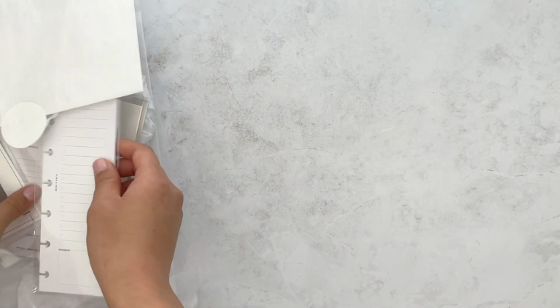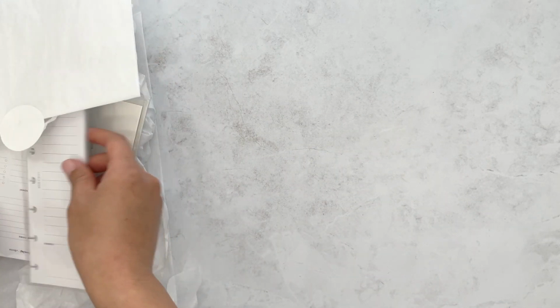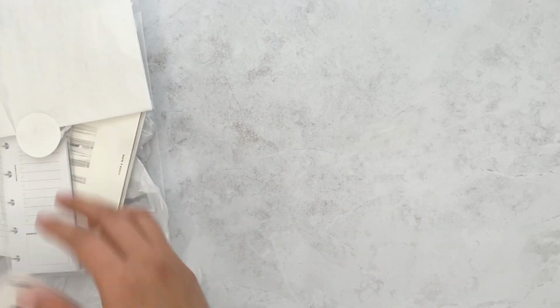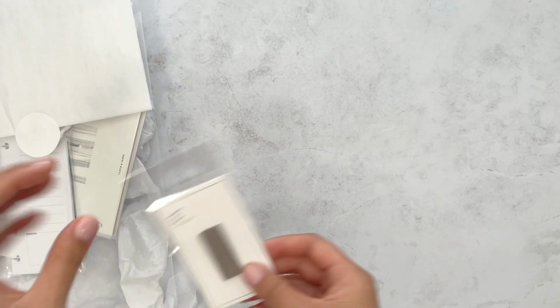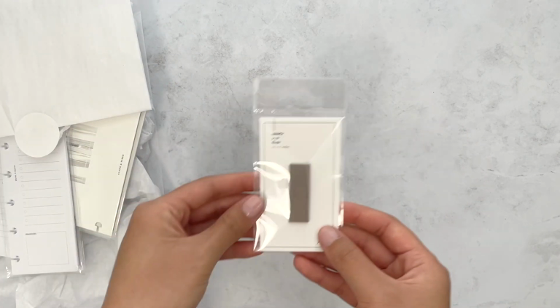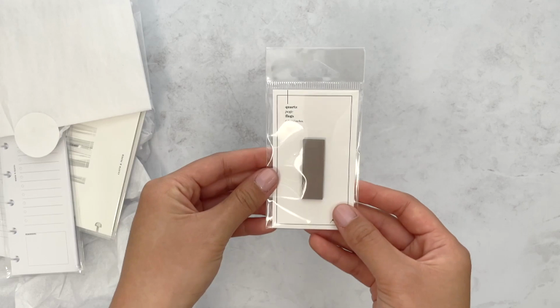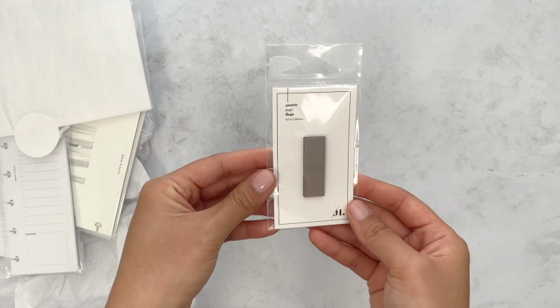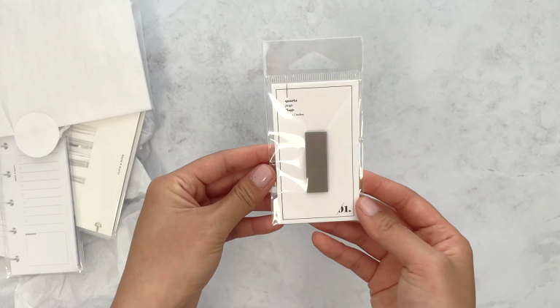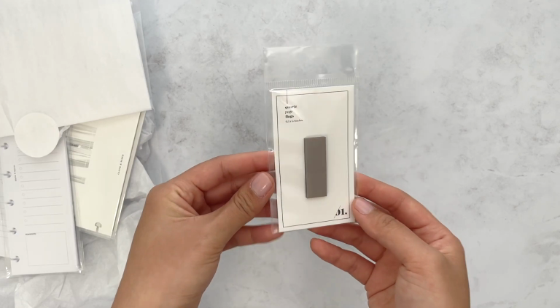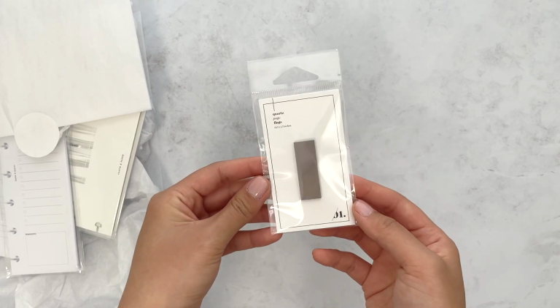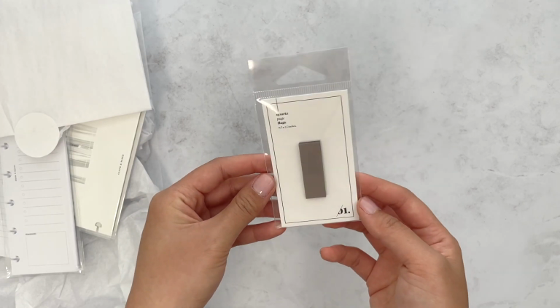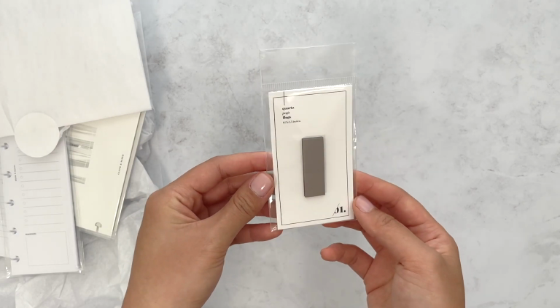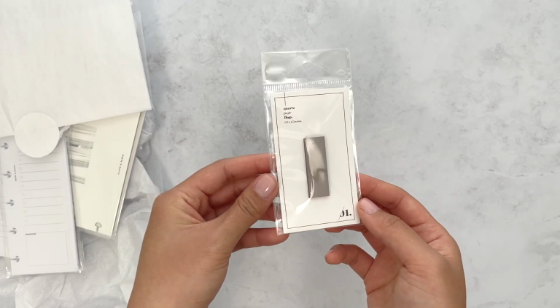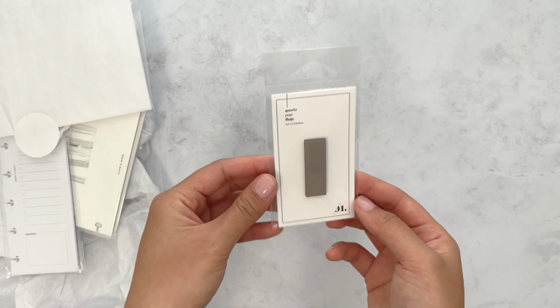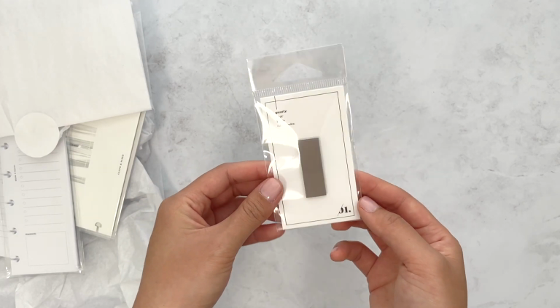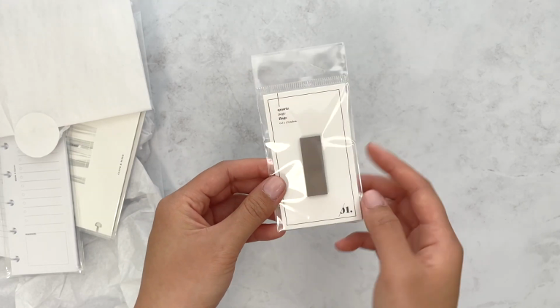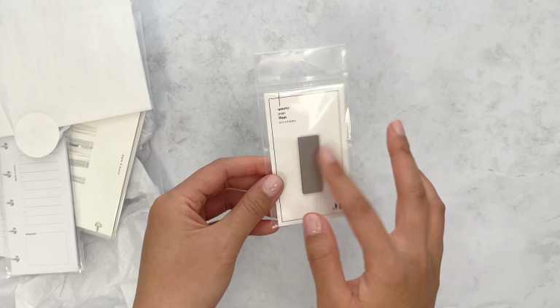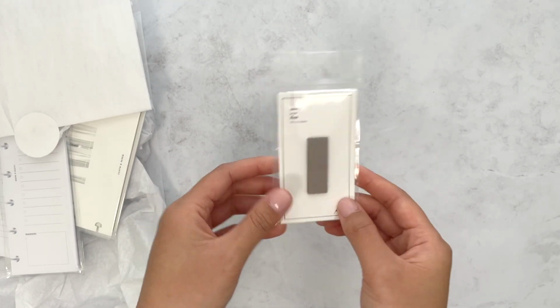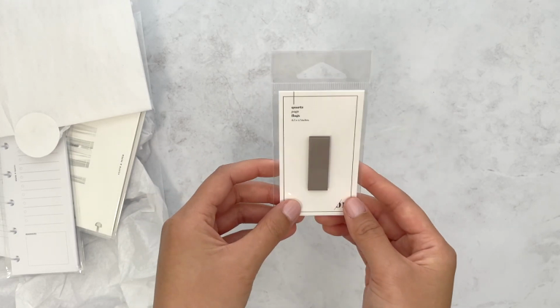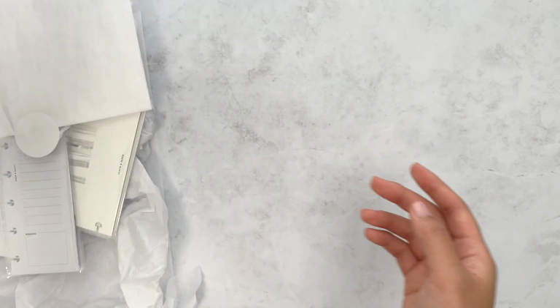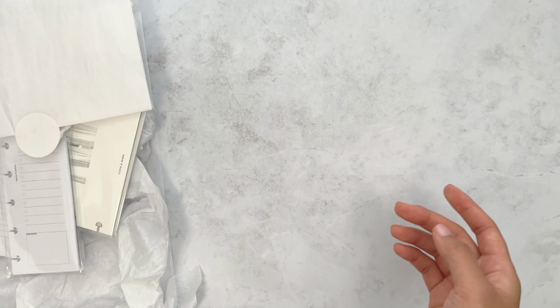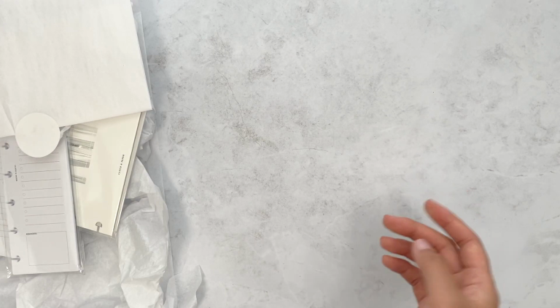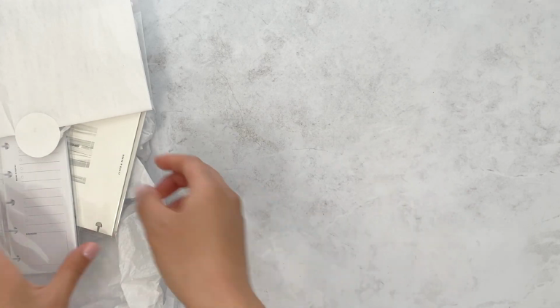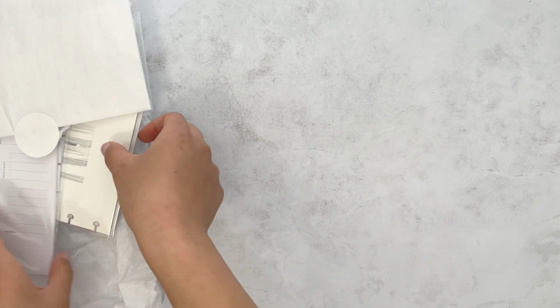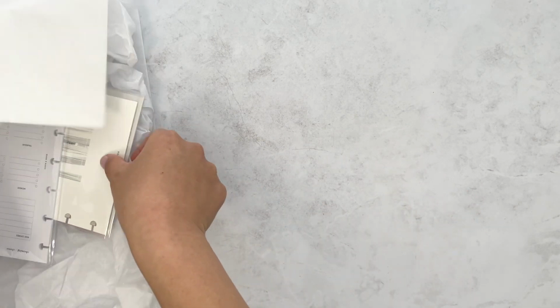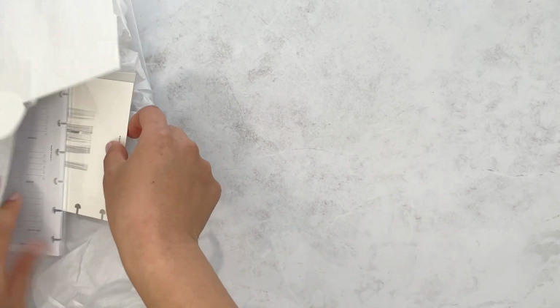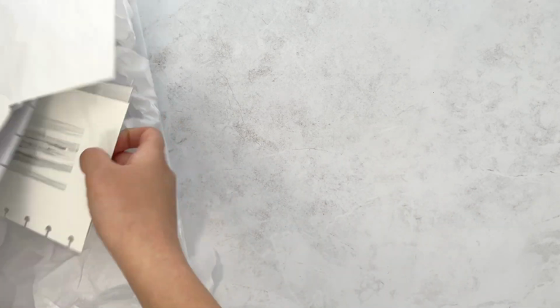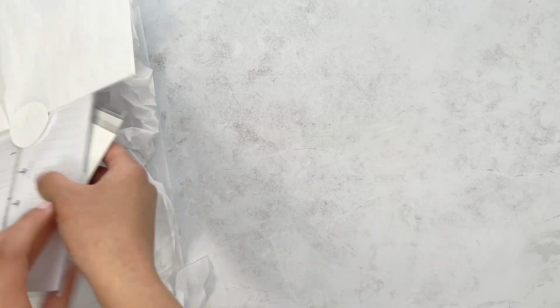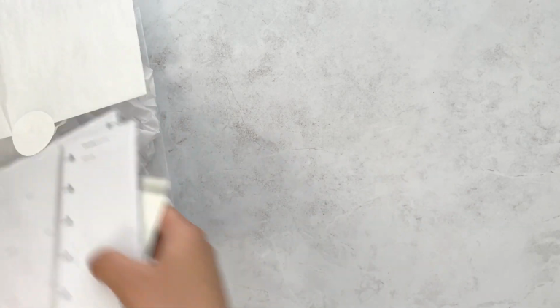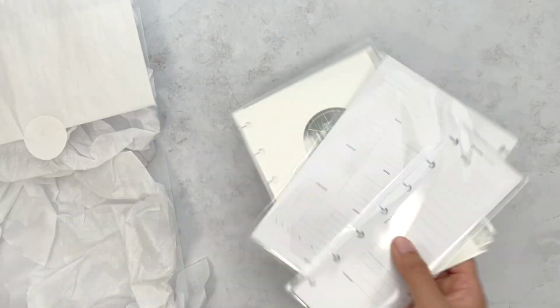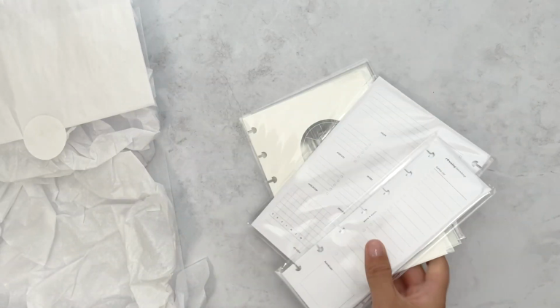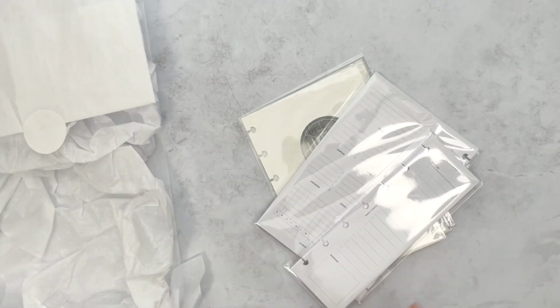And then here are the quartz page flags. This is a new color that came in the box.